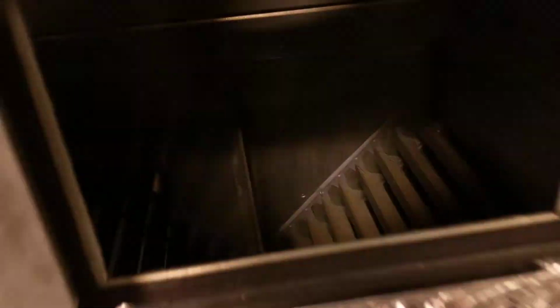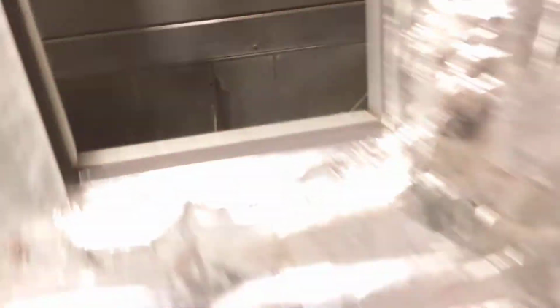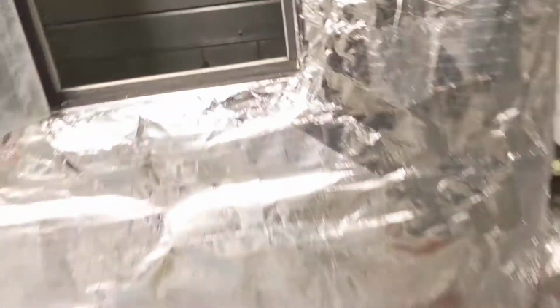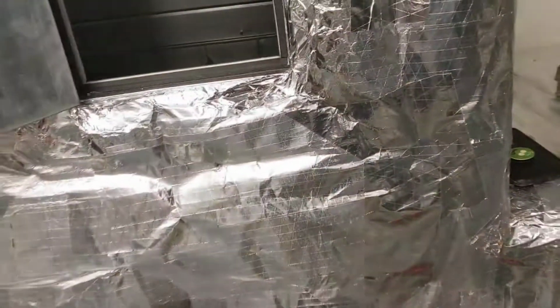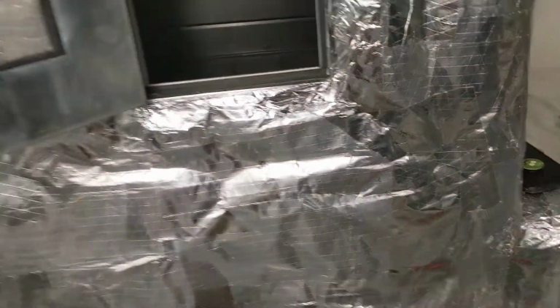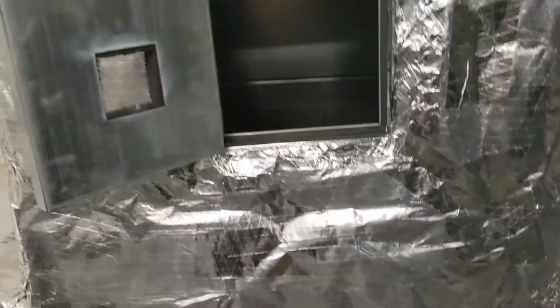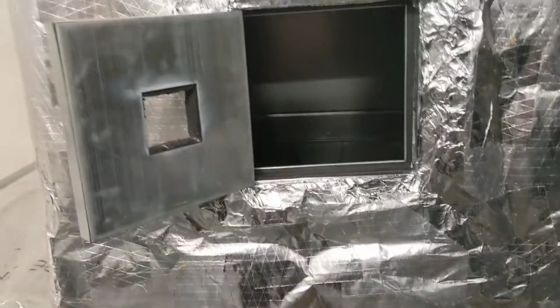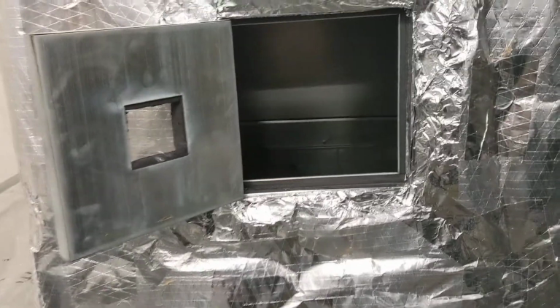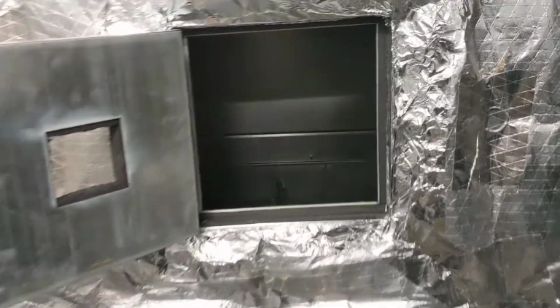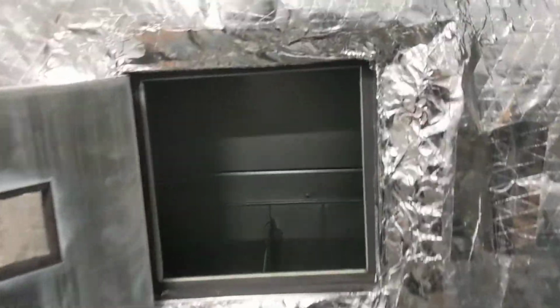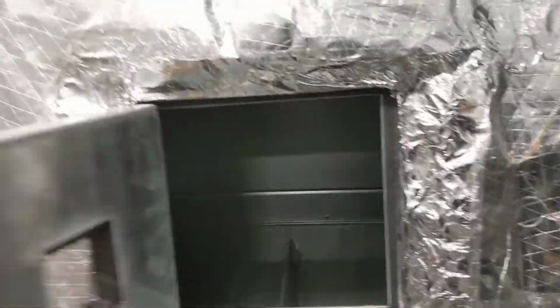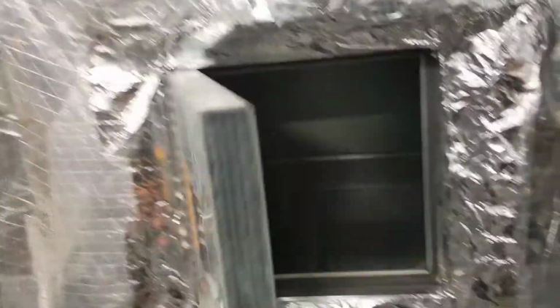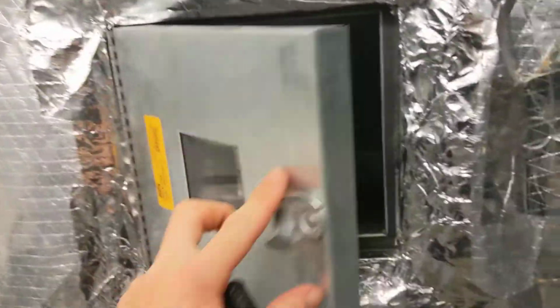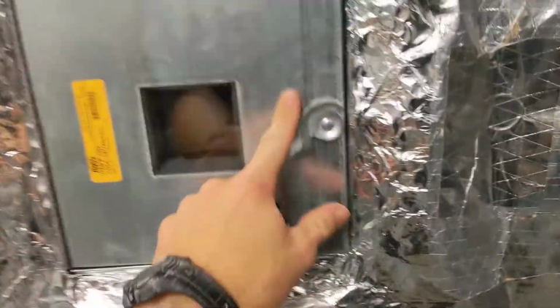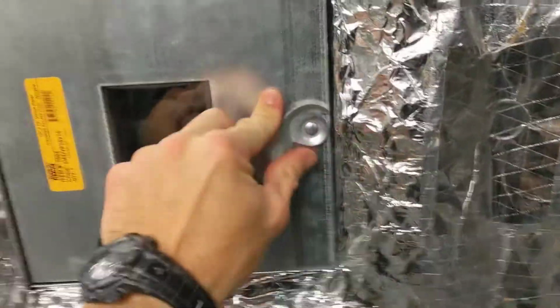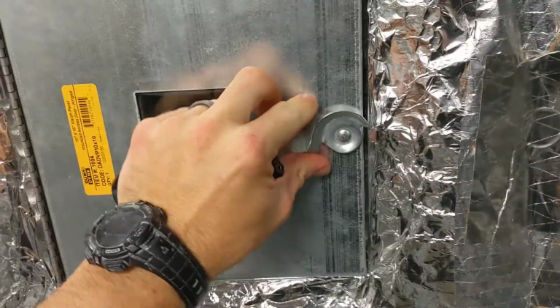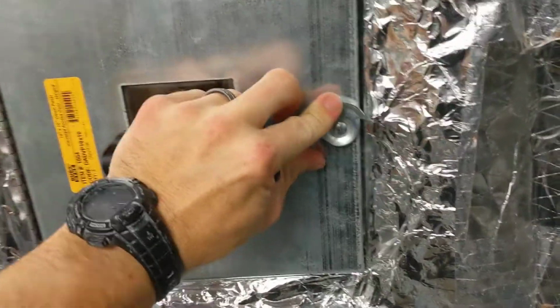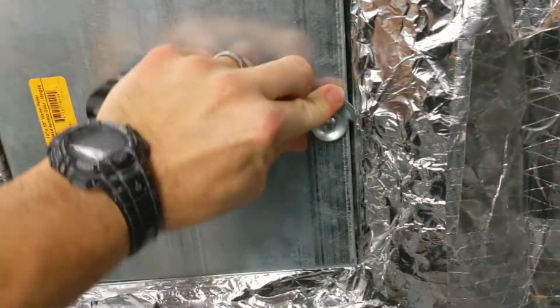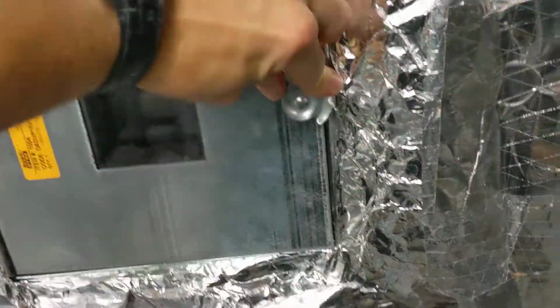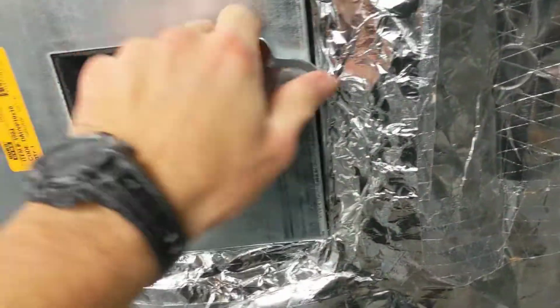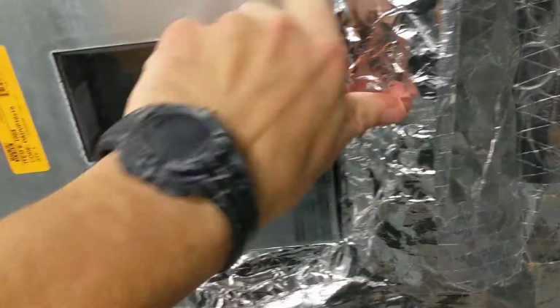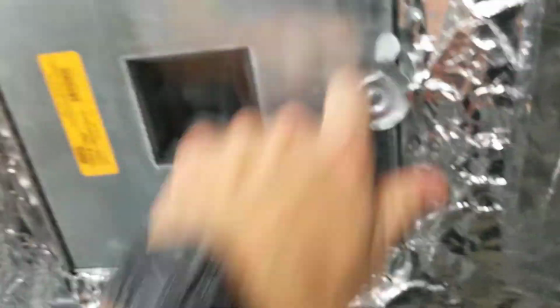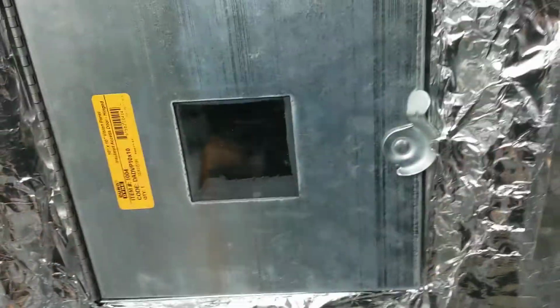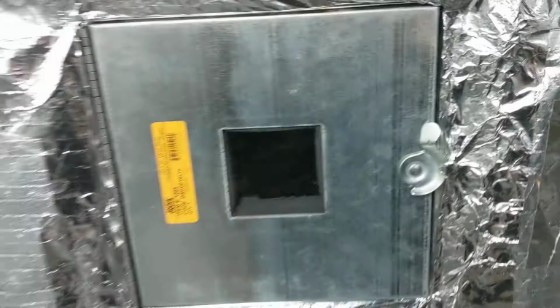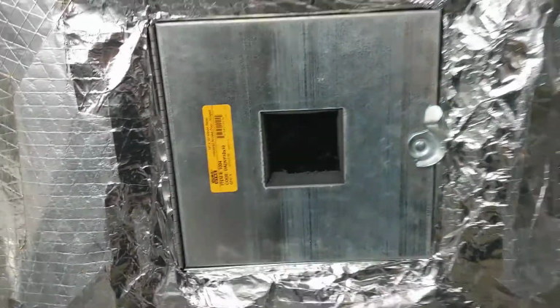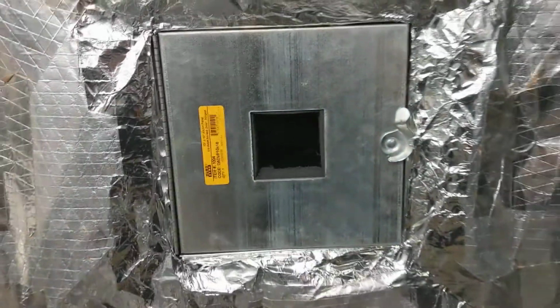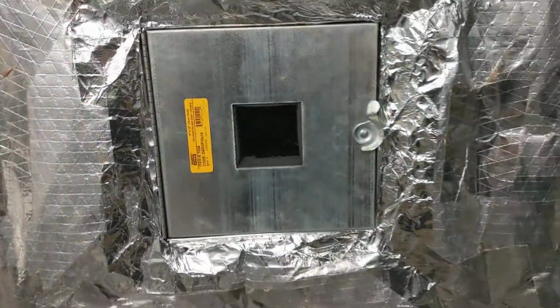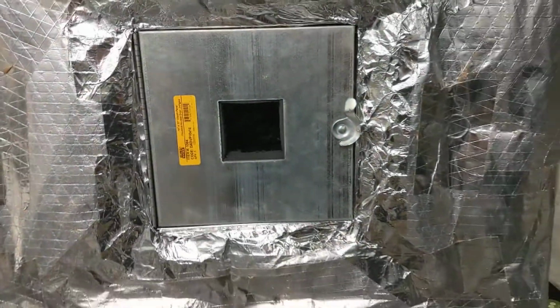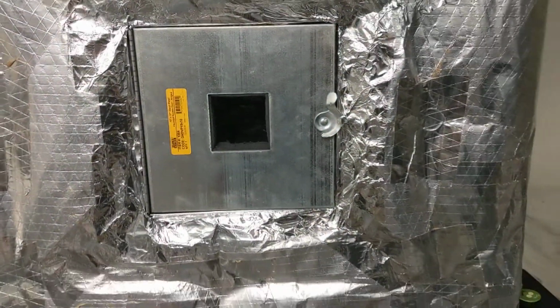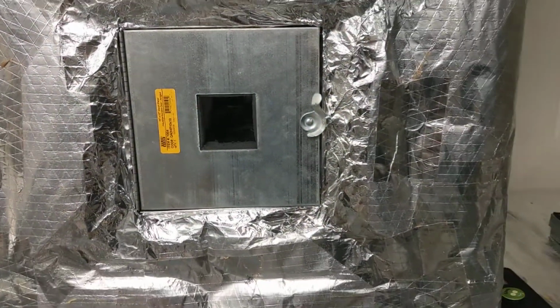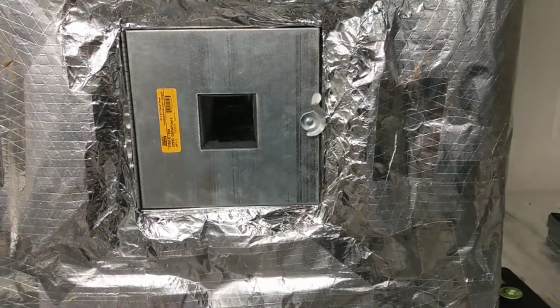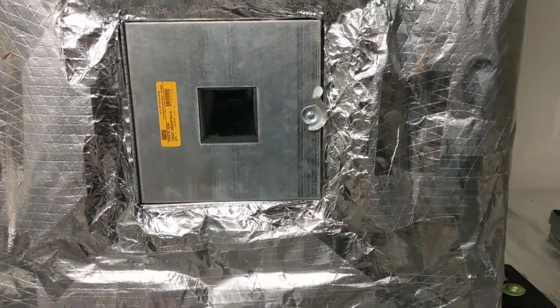I wanted to give you a look at what an access door looks like once it's completed. So it looks like that — the cam closes everything down.